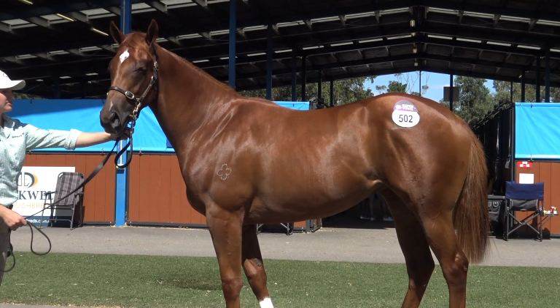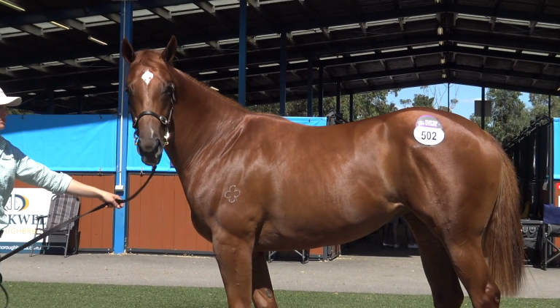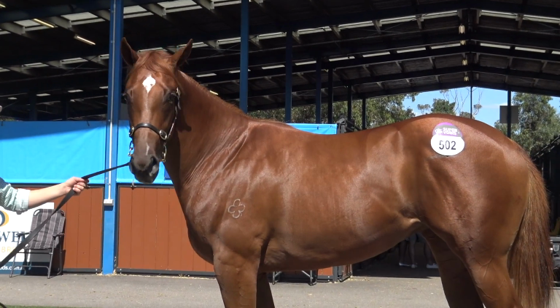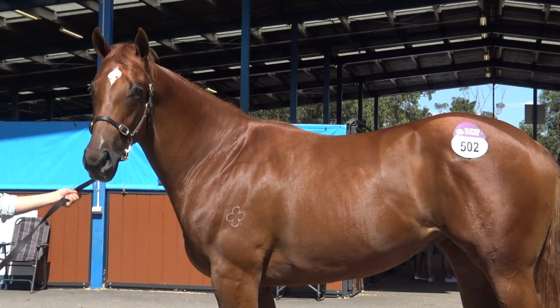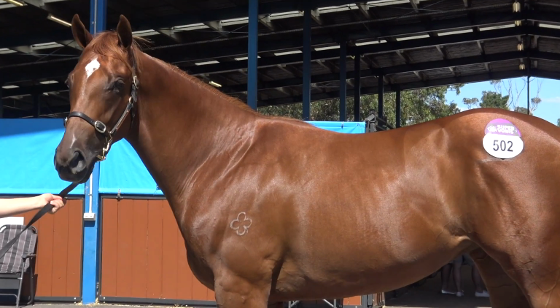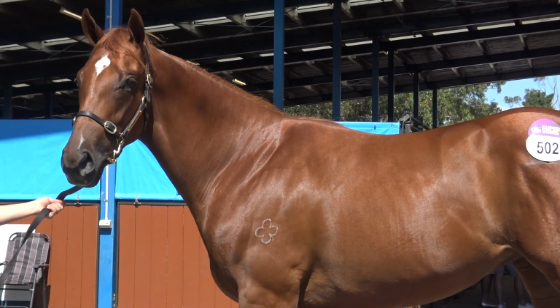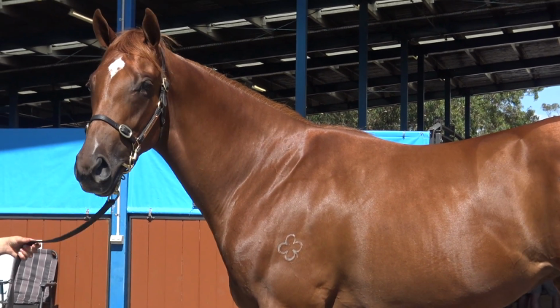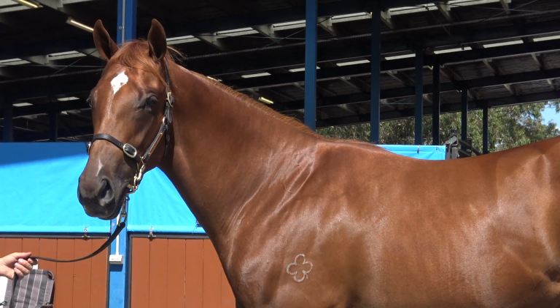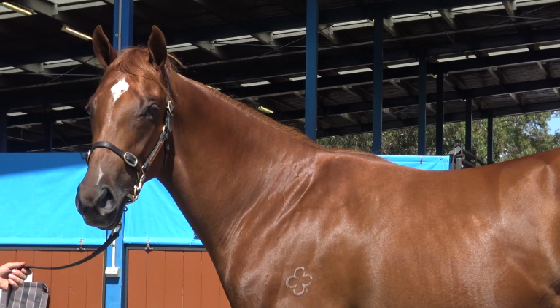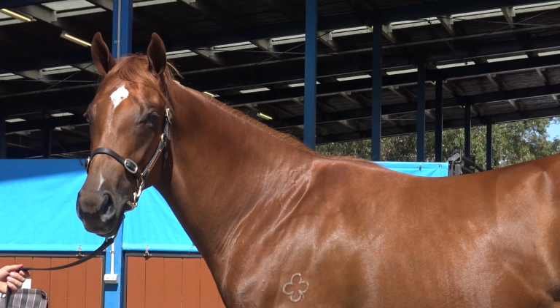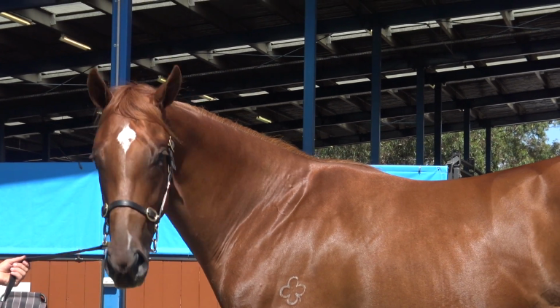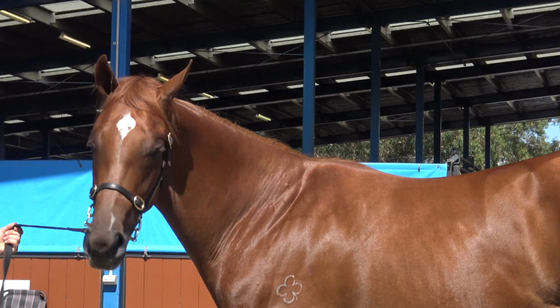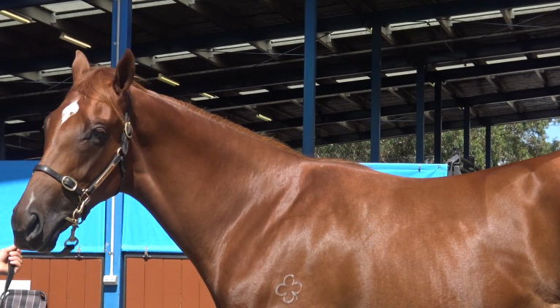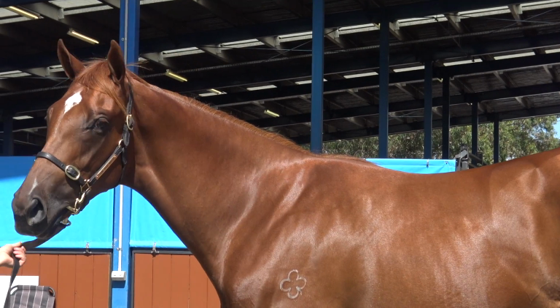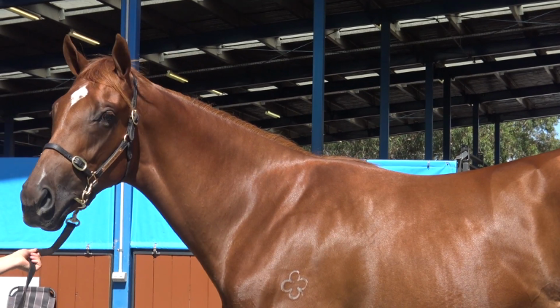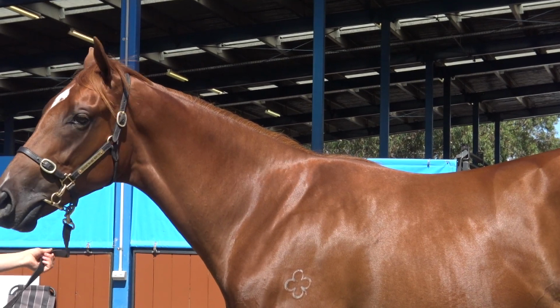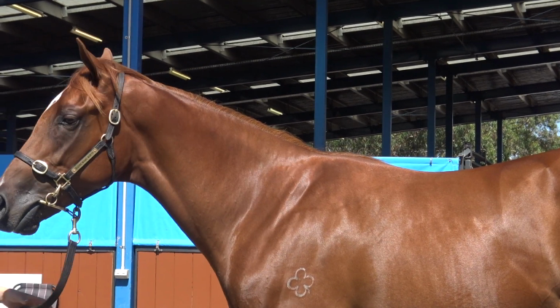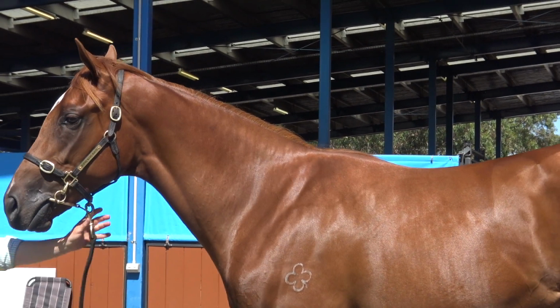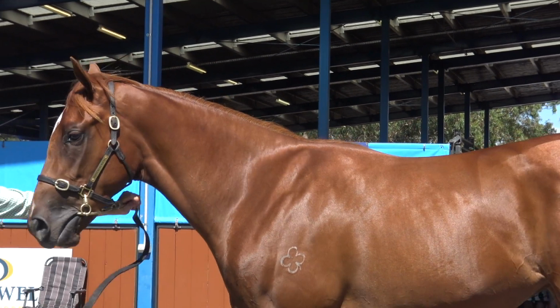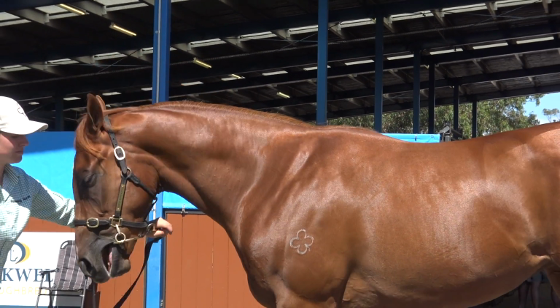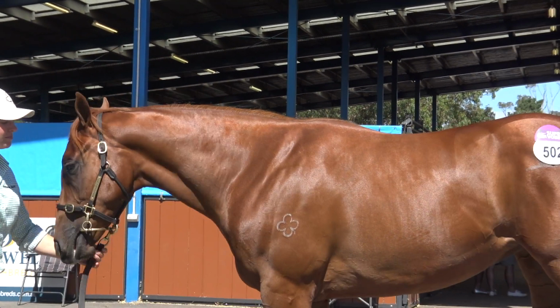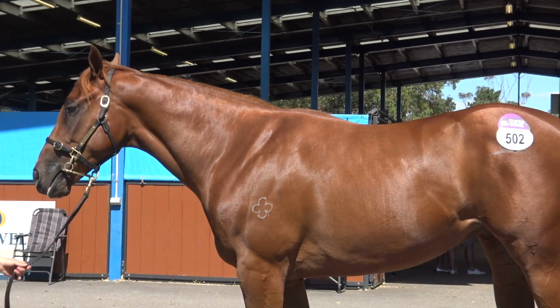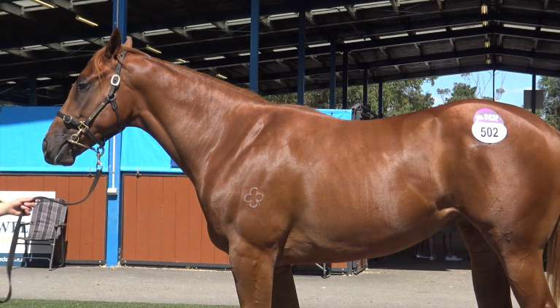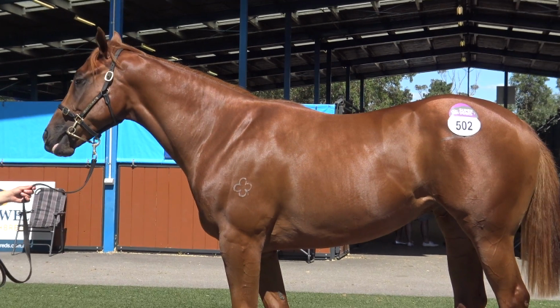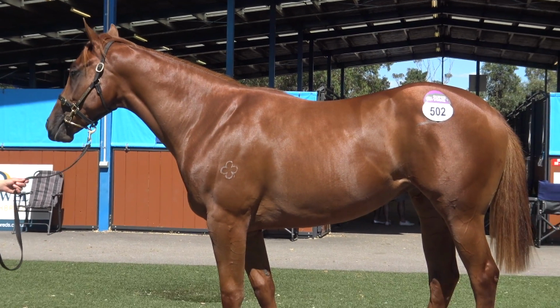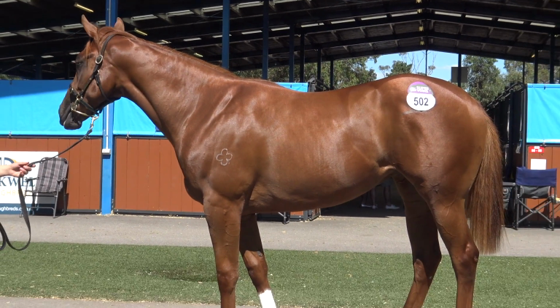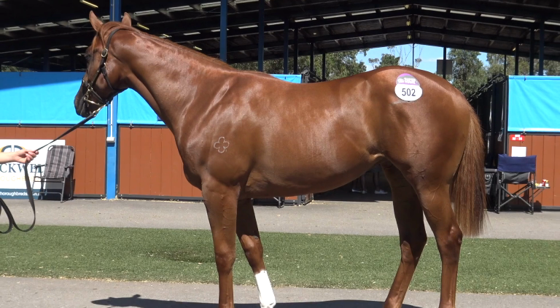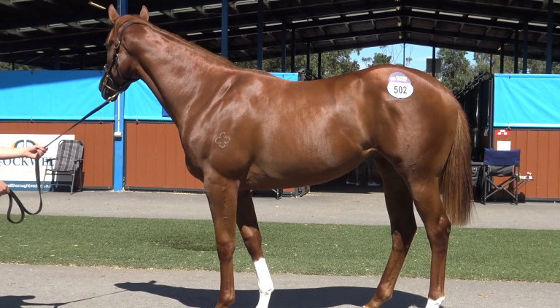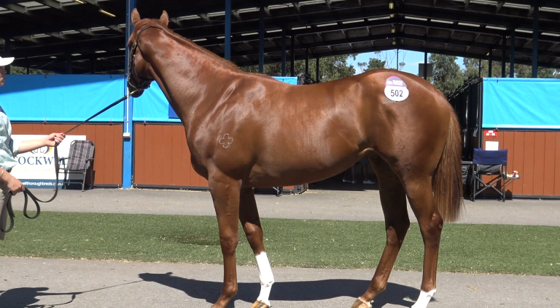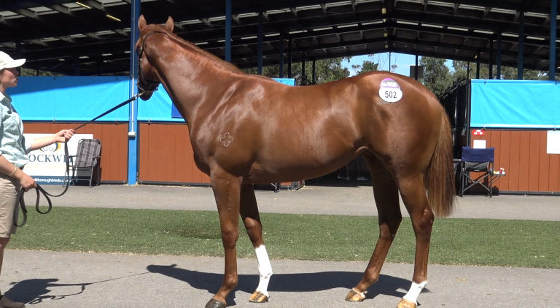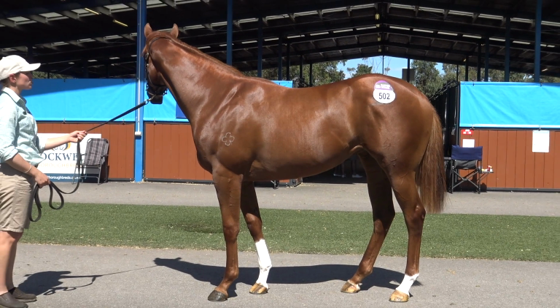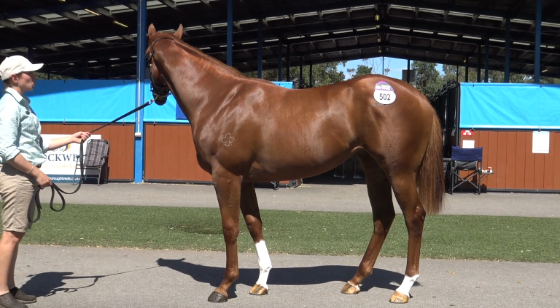She's going to have a break and then be broken in, but I would expect to see her in Blue Diamond trials and things like that. She looks very sharp and if she's good enough we might live the dream and go to some of the big two-year-old races.